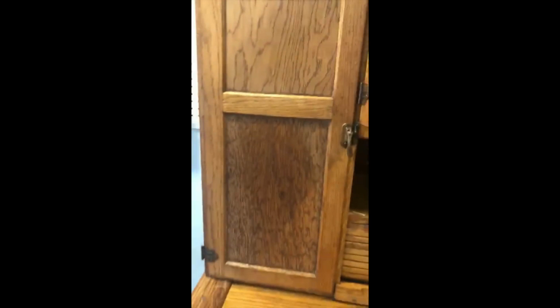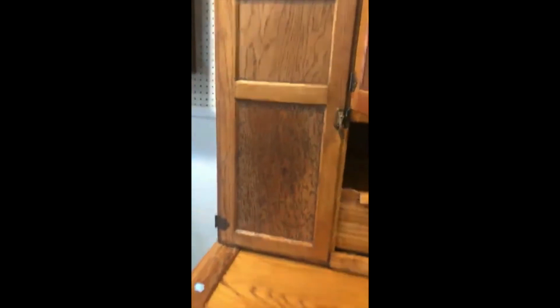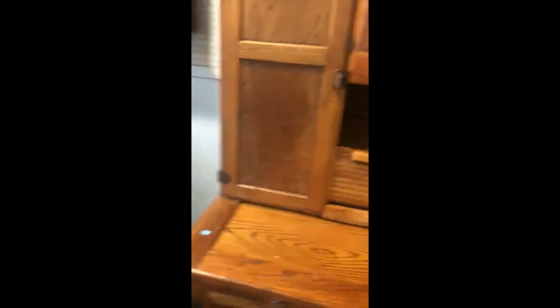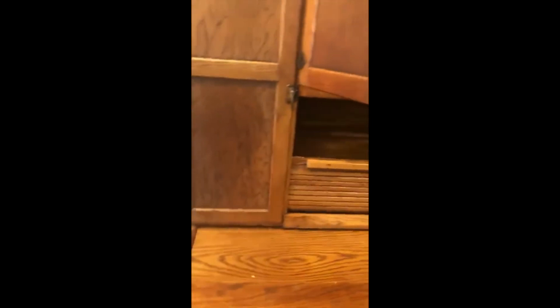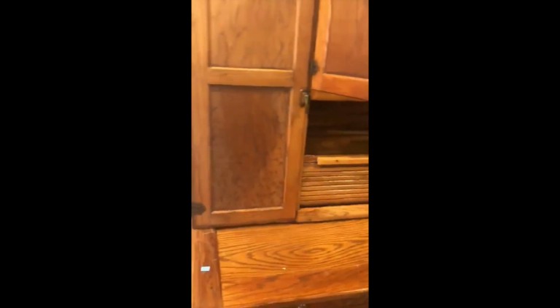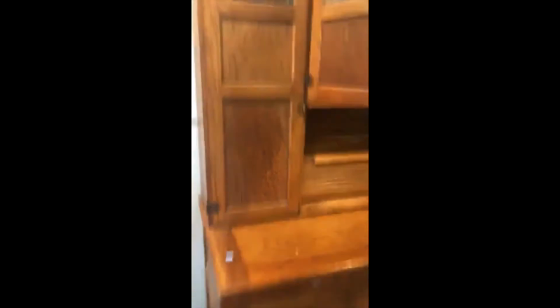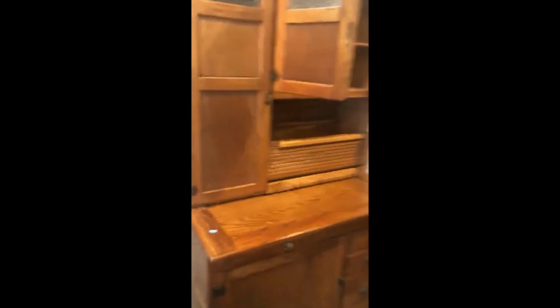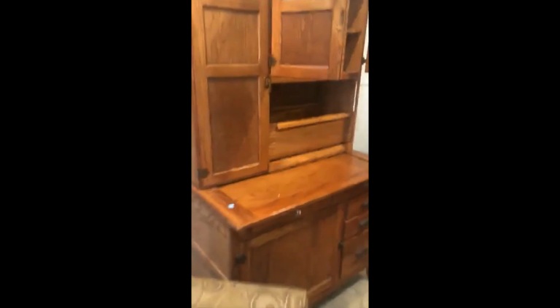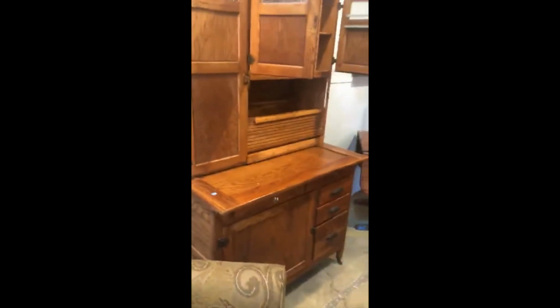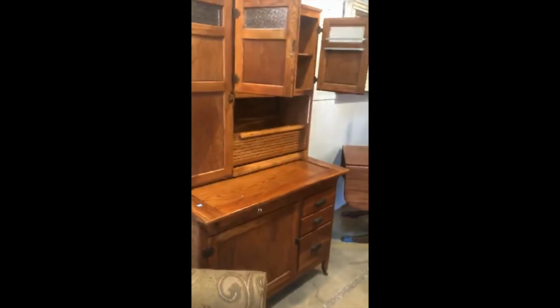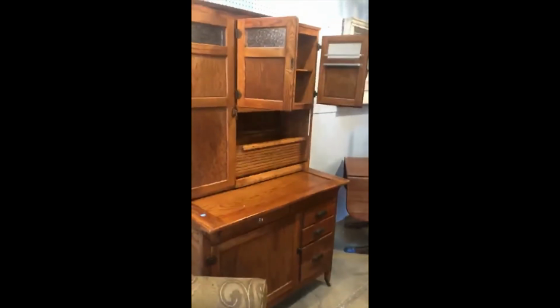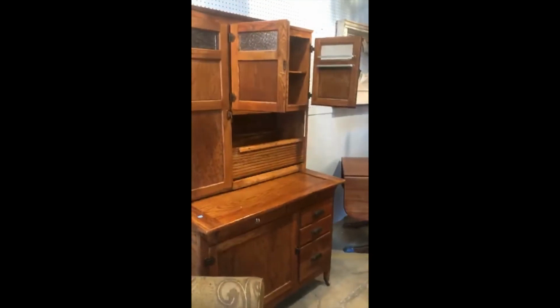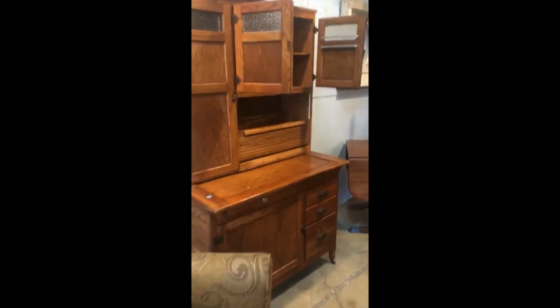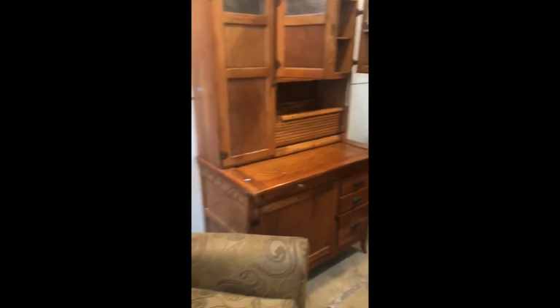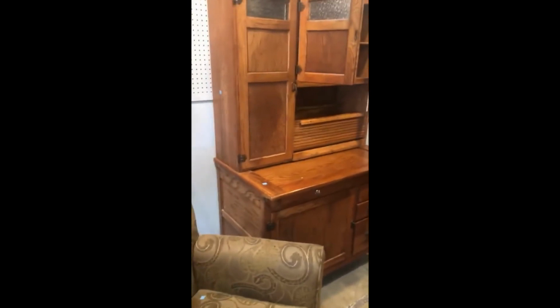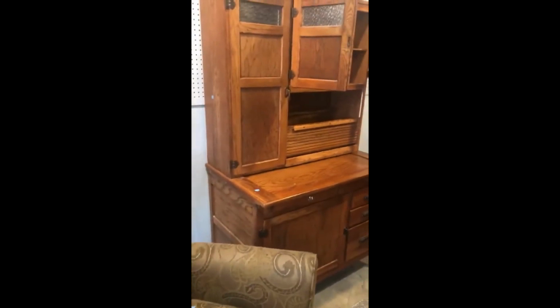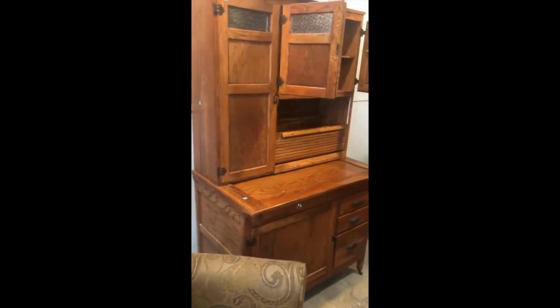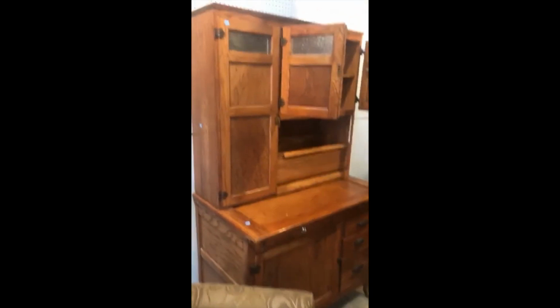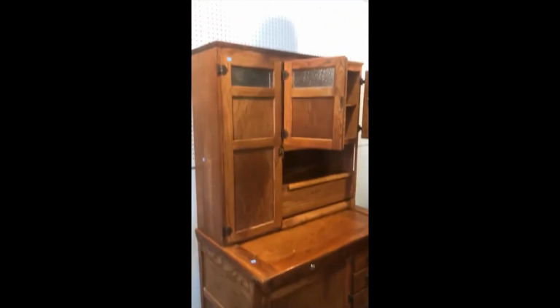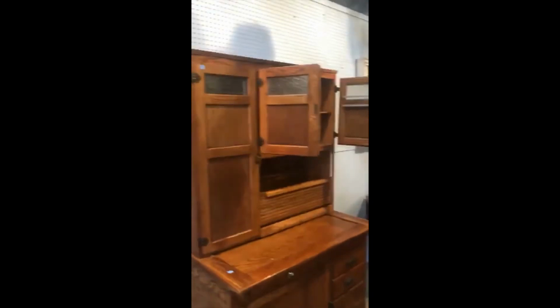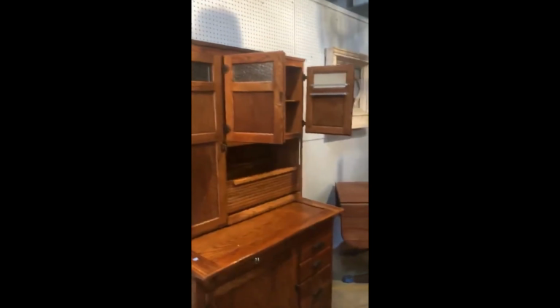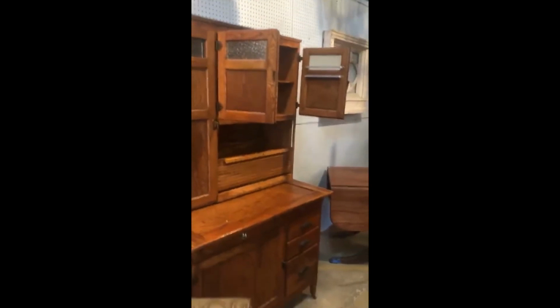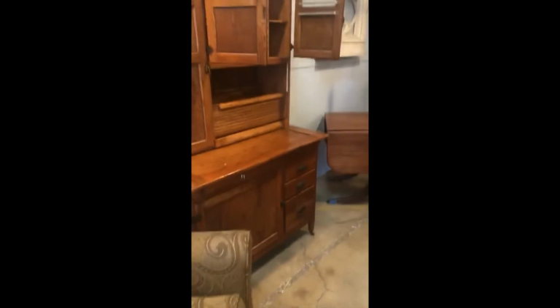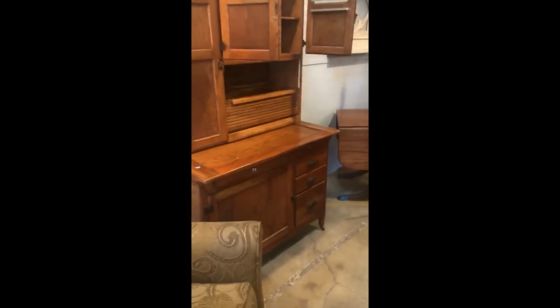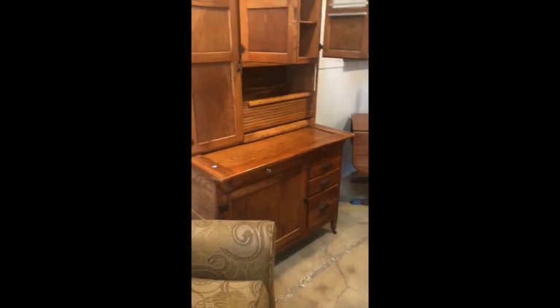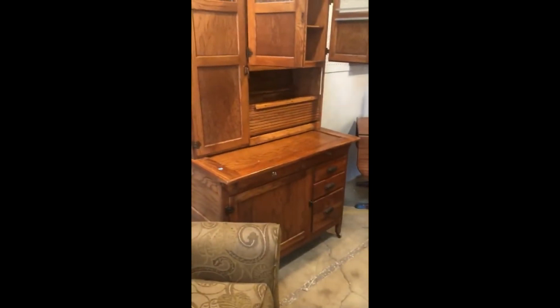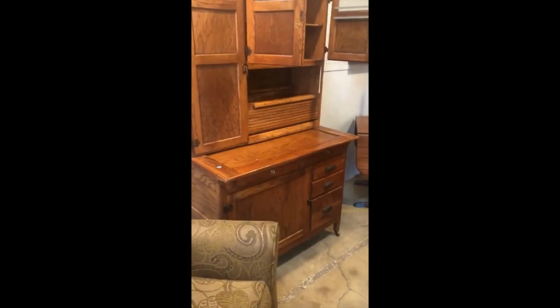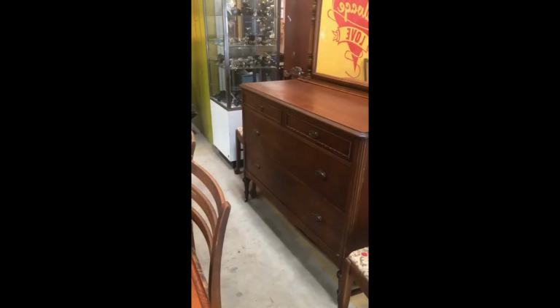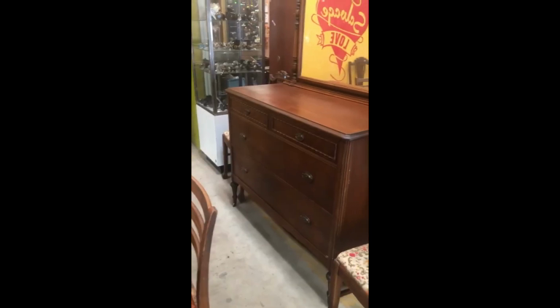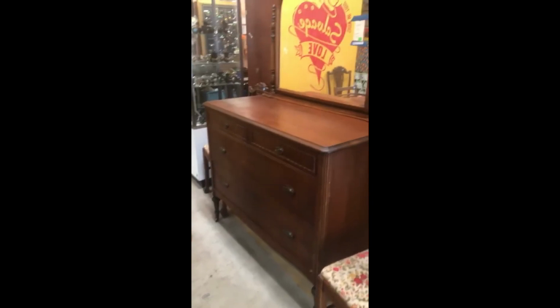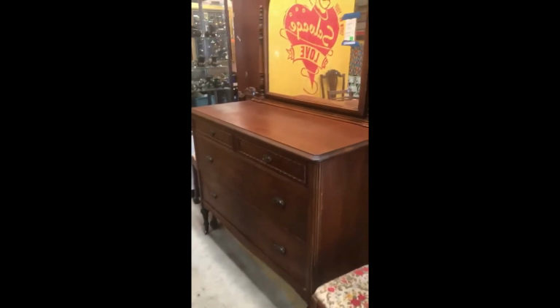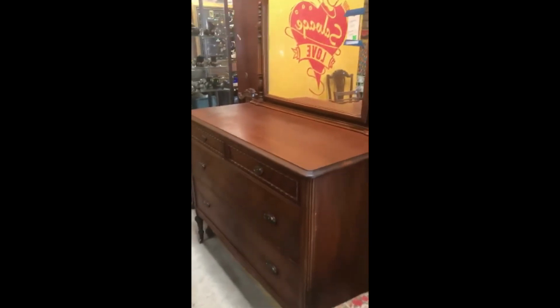Just a really cool piece. I loved when kitchens used to be made up of furniture pieces rather than a whole cabinet set. It's got a really good feel about it. A Friday find!